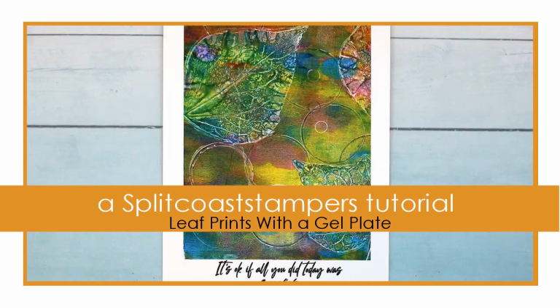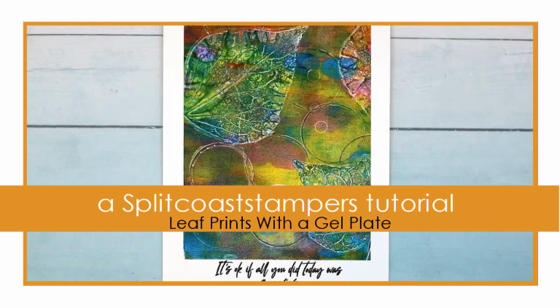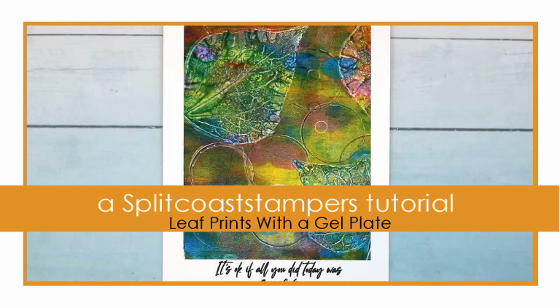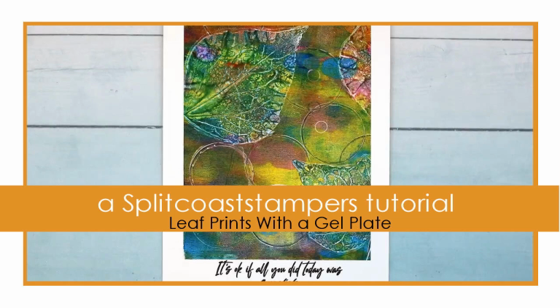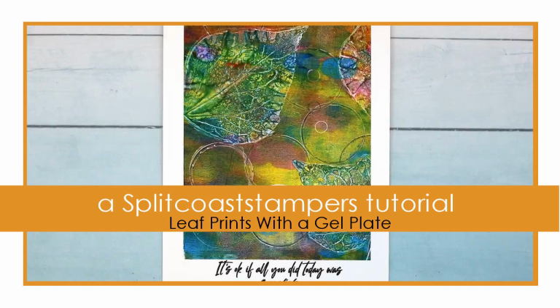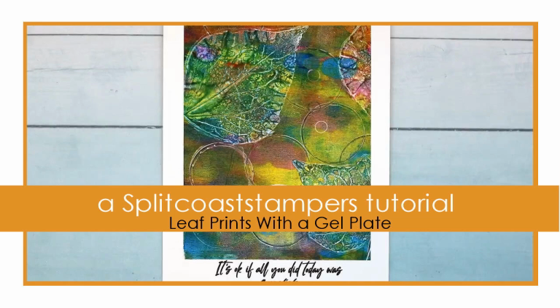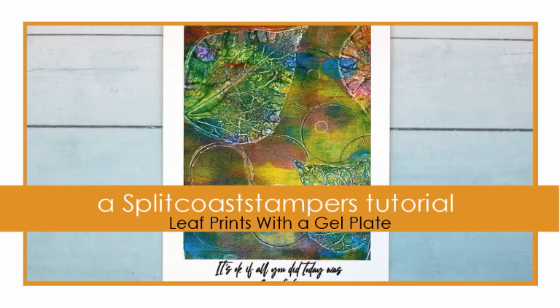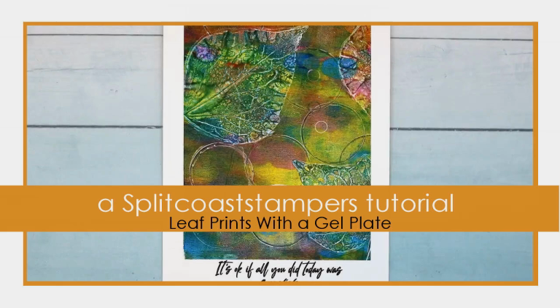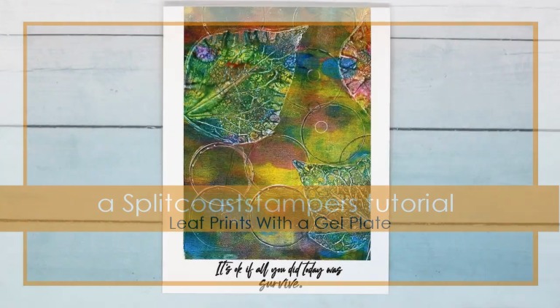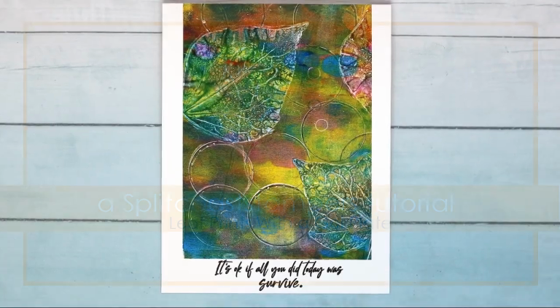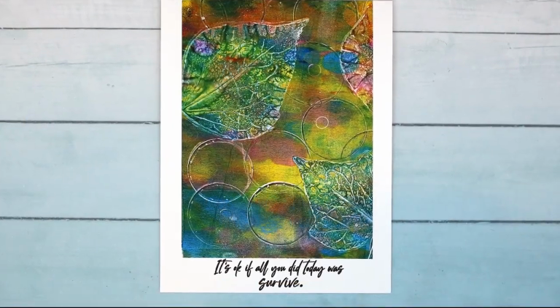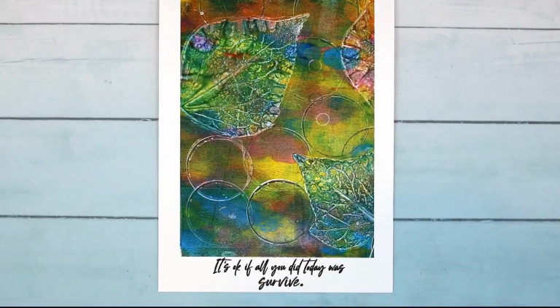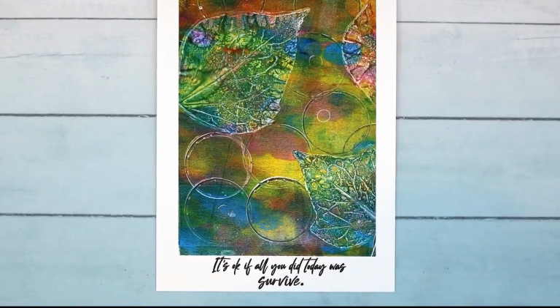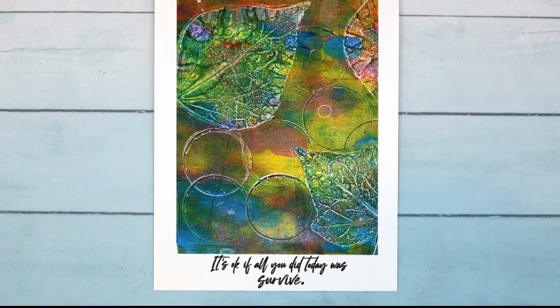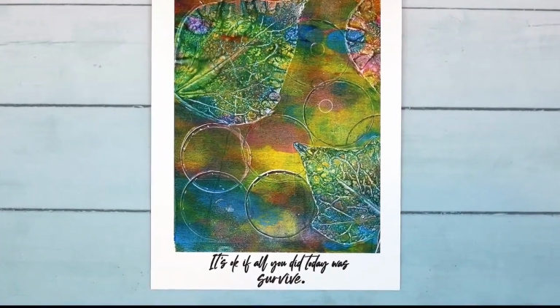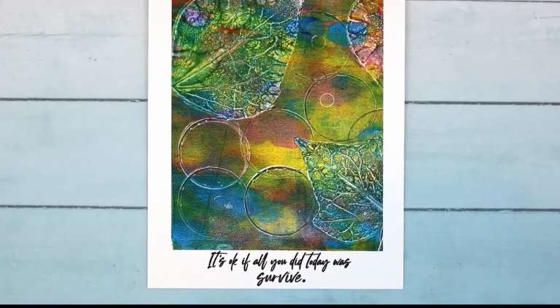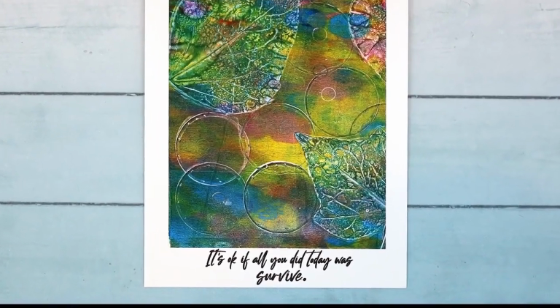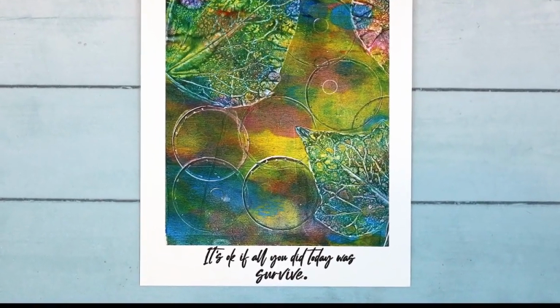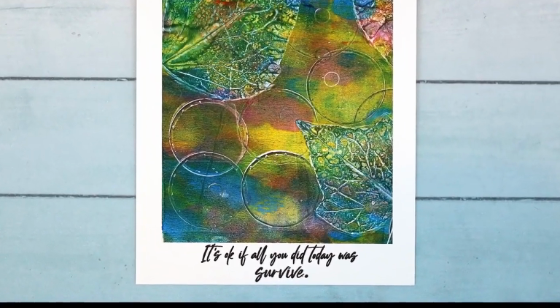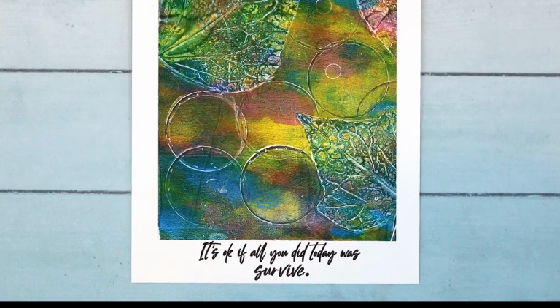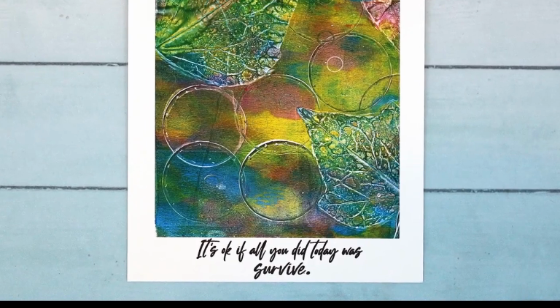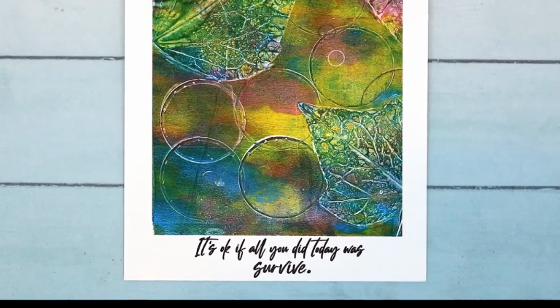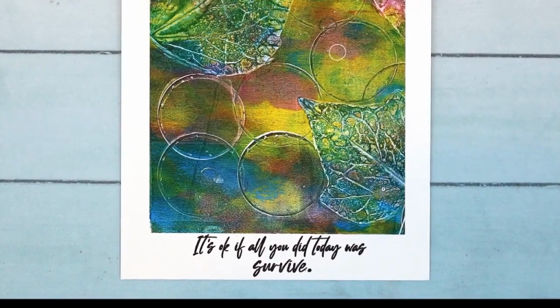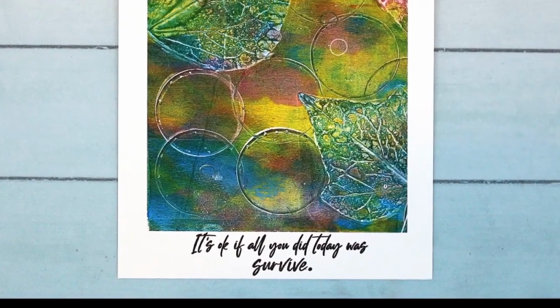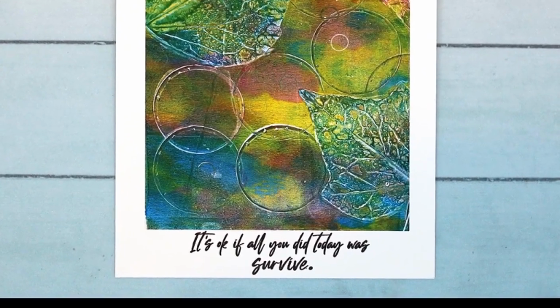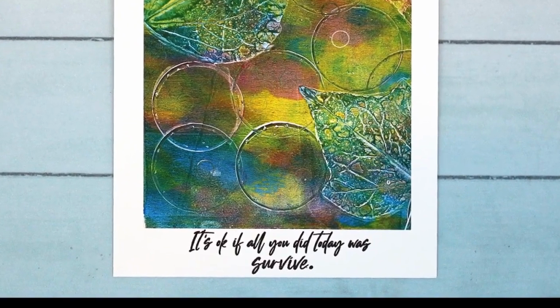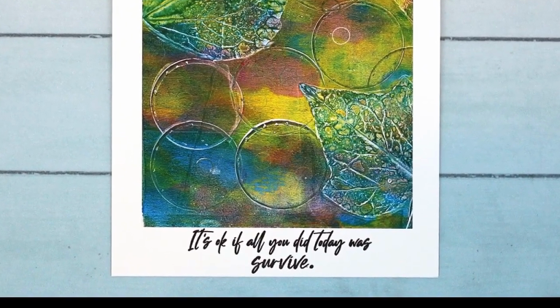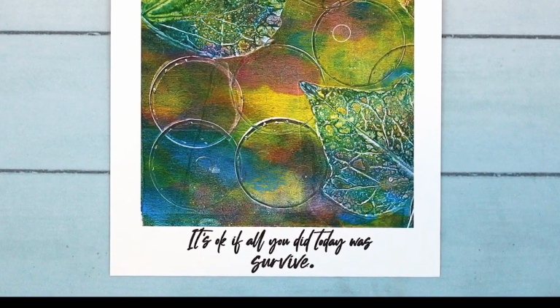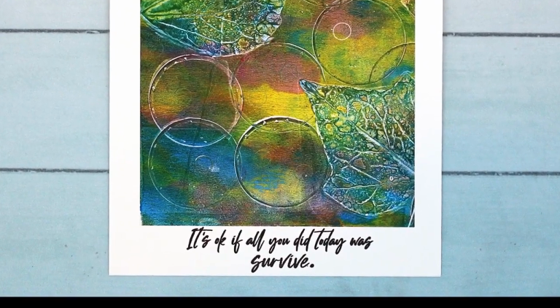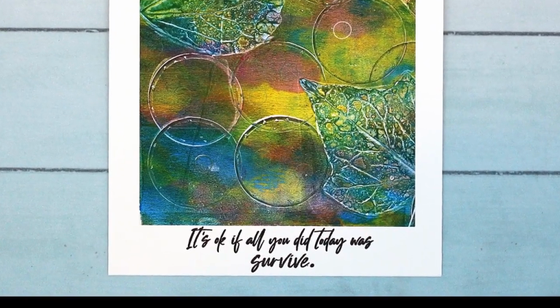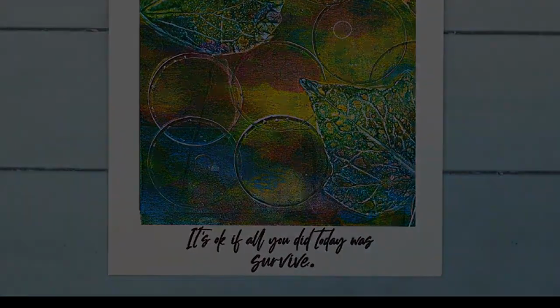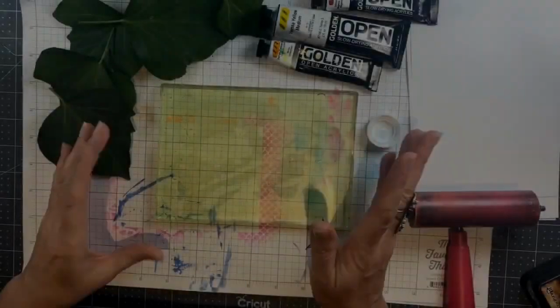Hey everybody! In this month's gel press video I'm going to start a little mini series on texture tools from common objects that you might not want to throw away or recycle.